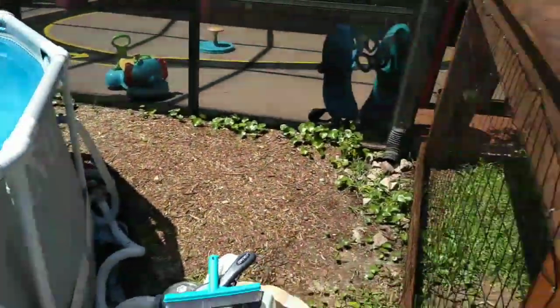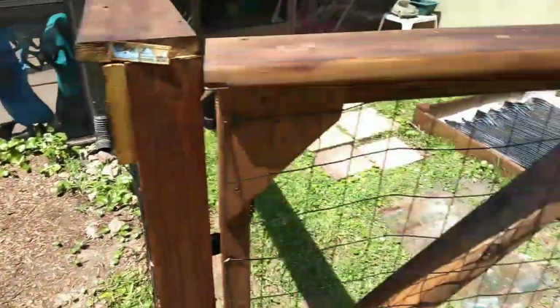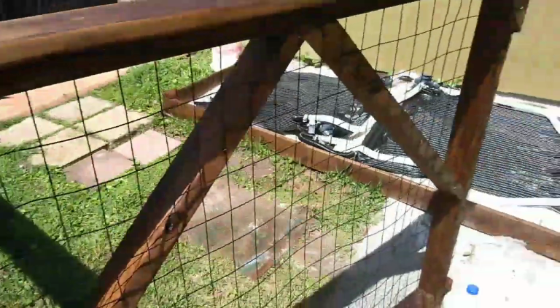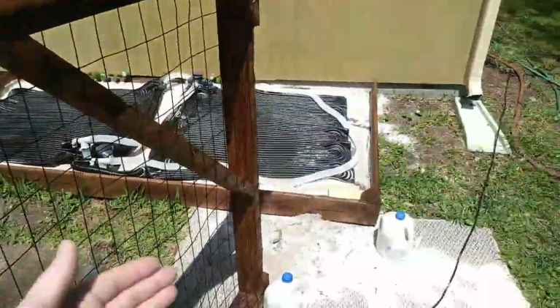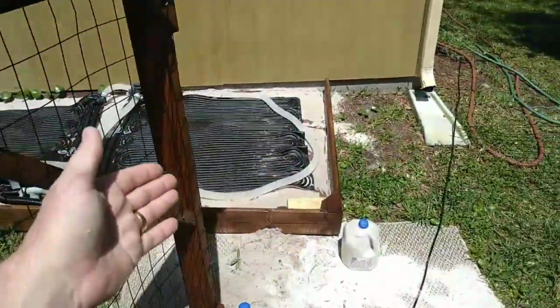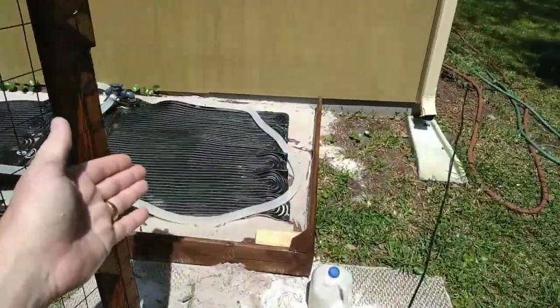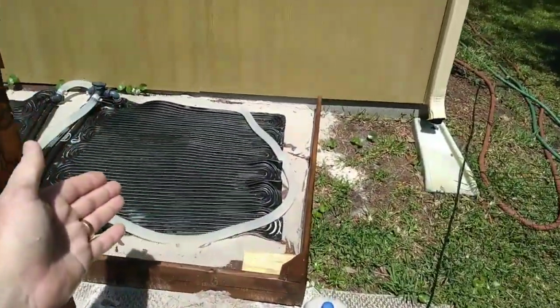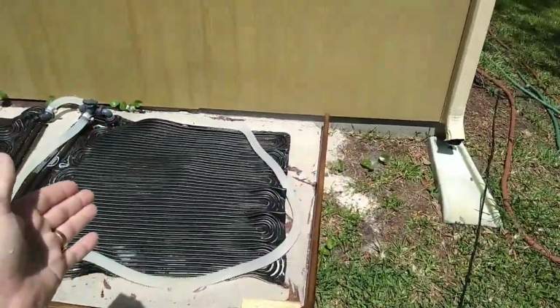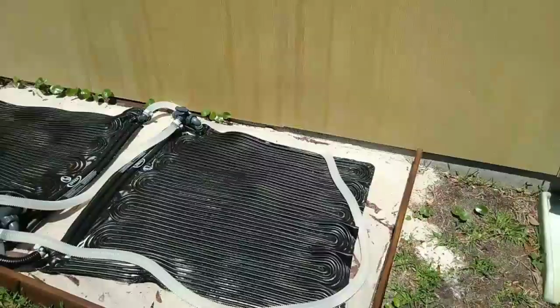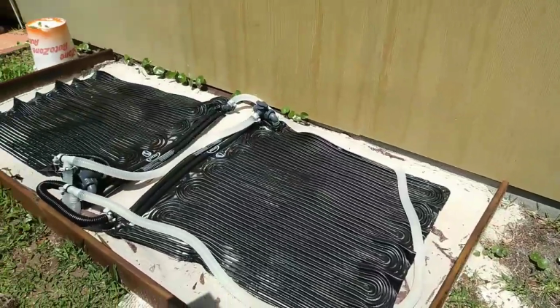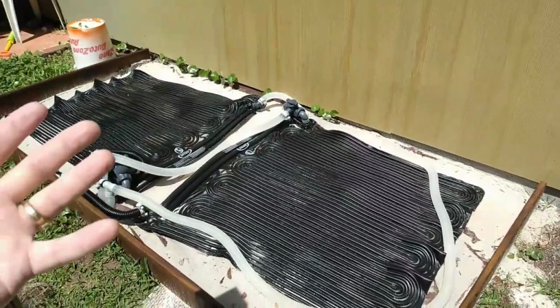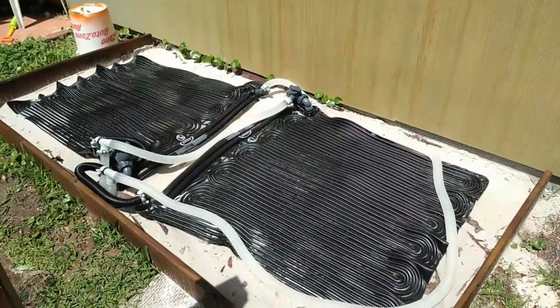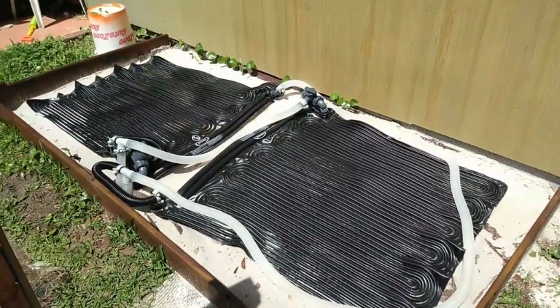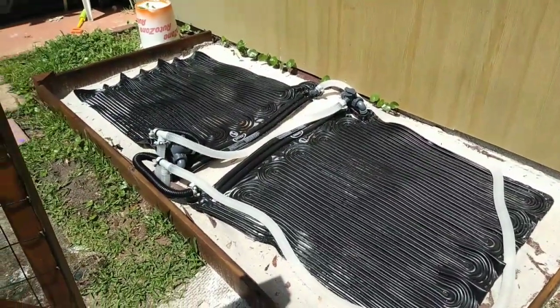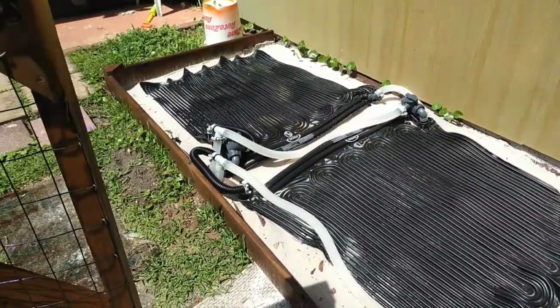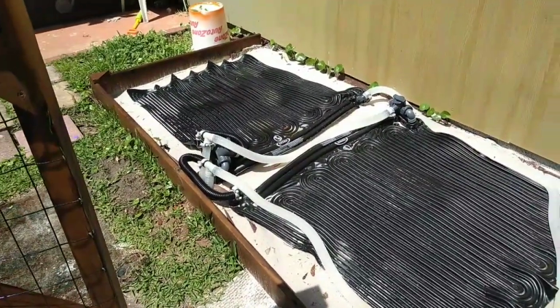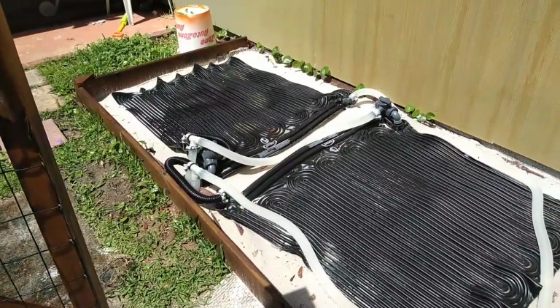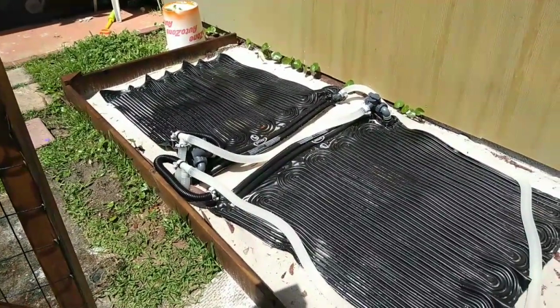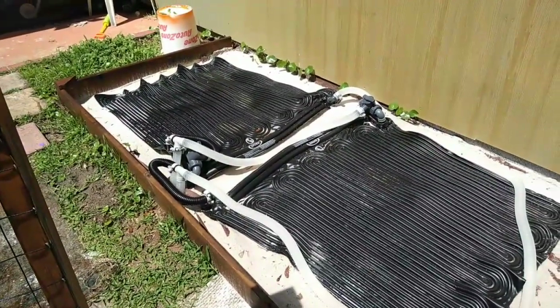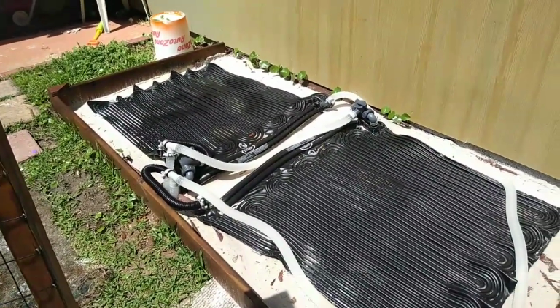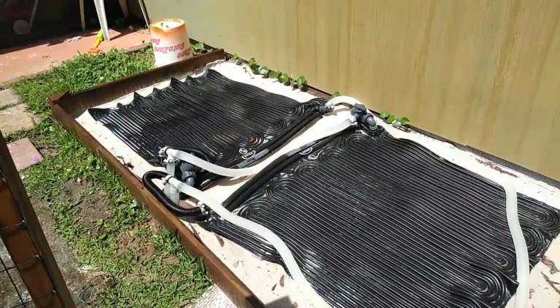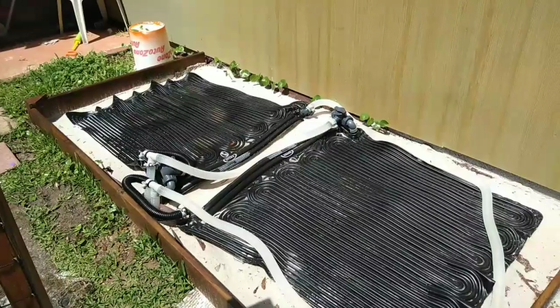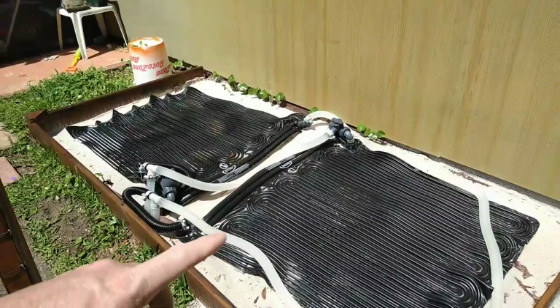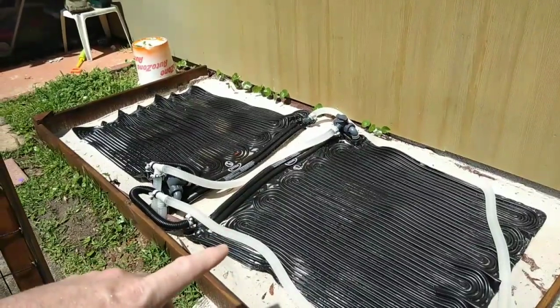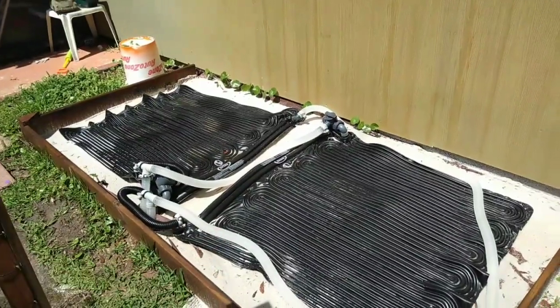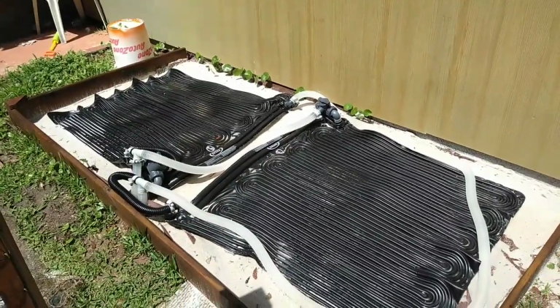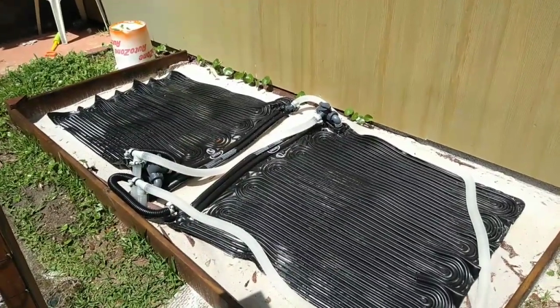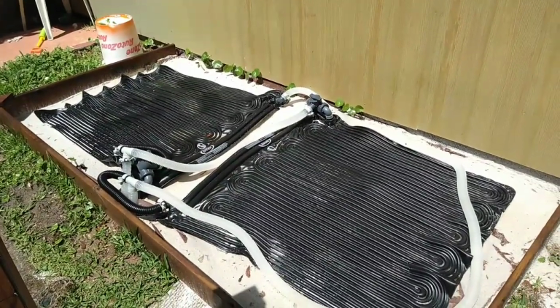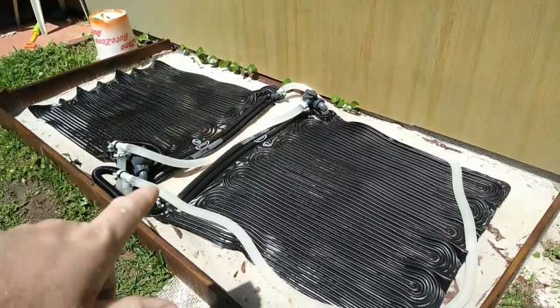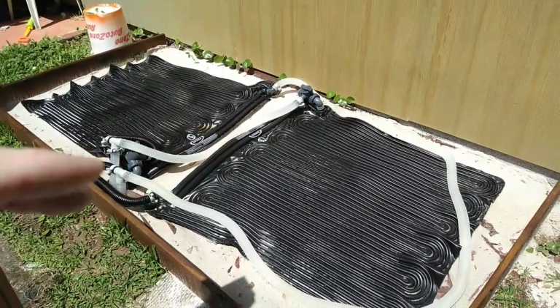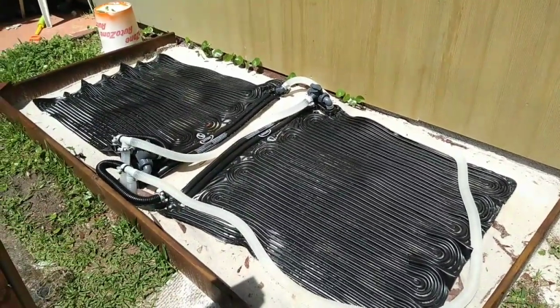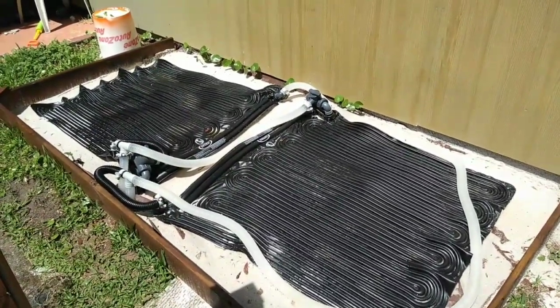The solar heater works really well, and the solar cover helps a lot too. You can actually feel warm water coming out even after an hour of running — I thought it would be warm at first then dissipate, but it stays warm, which is pretty amazing. Sometimes in the morning when there's no sun on it yet I can still feel warmth coming out of the hoses. Don't forget to like and subscribe — thanks for watching, that's a little review of the Intex solar heater.